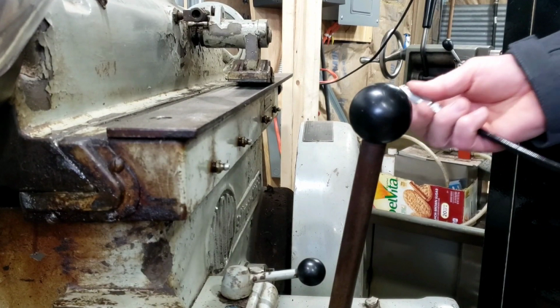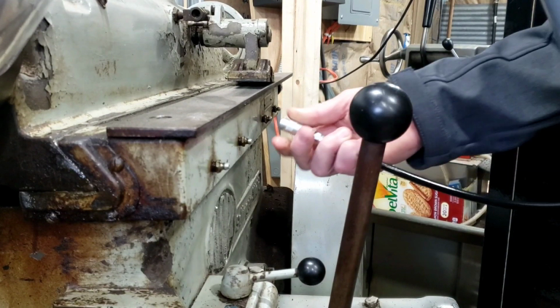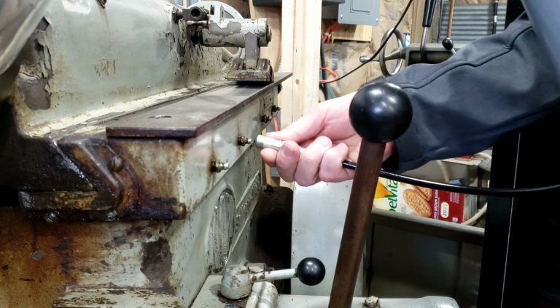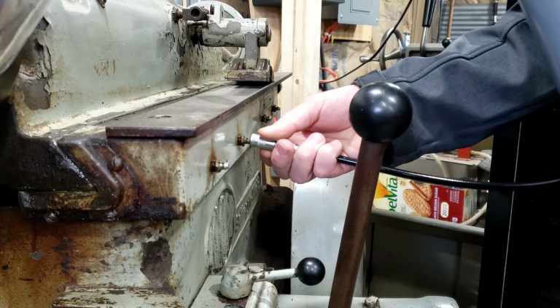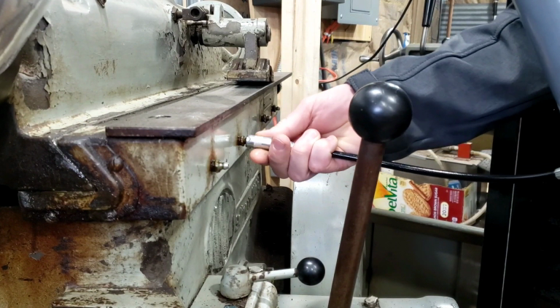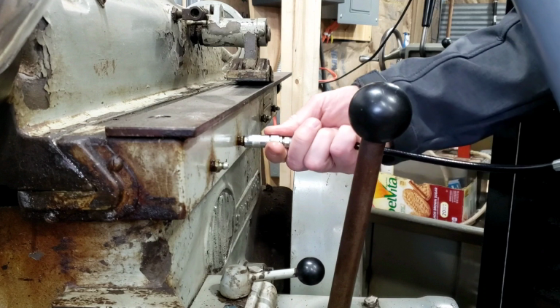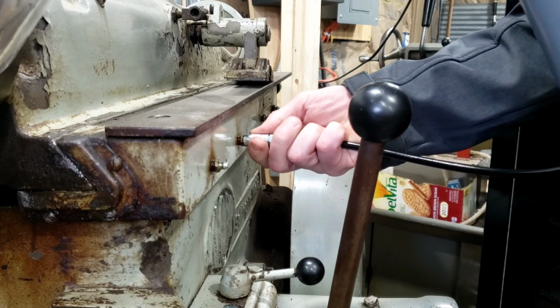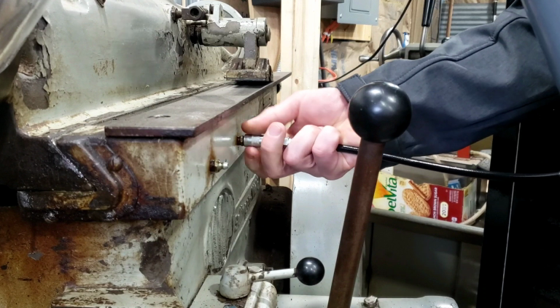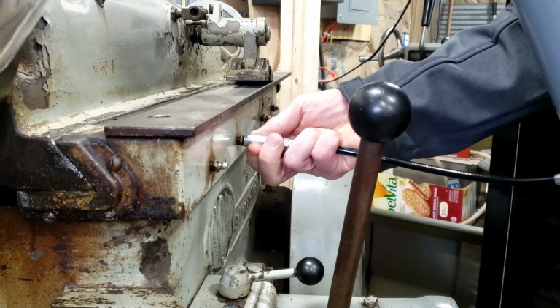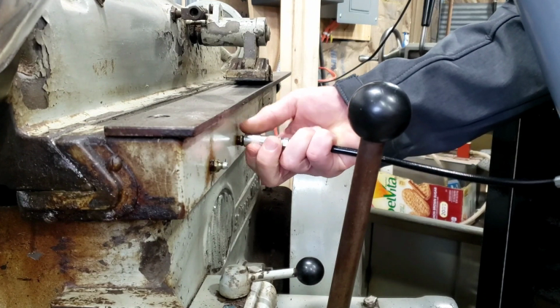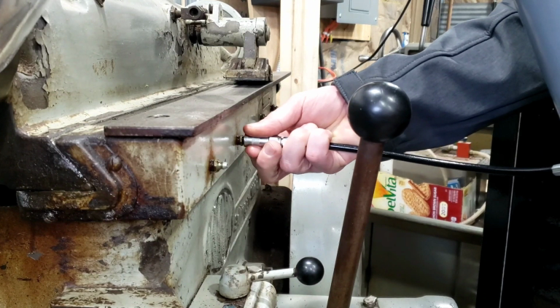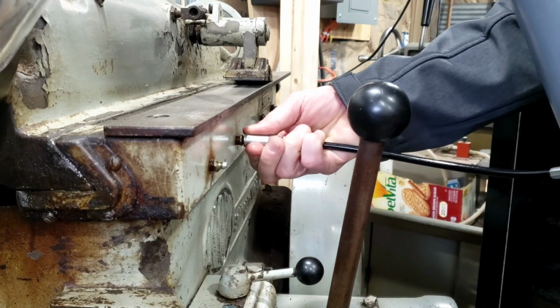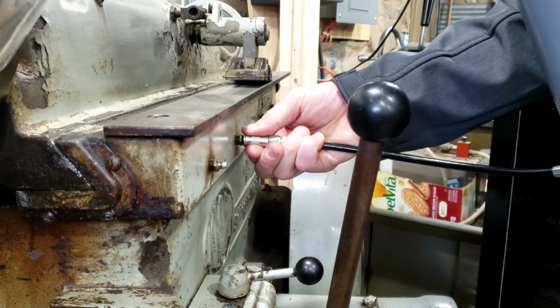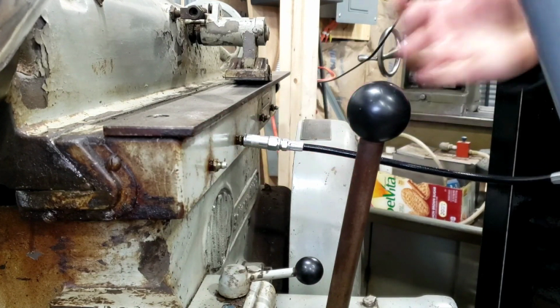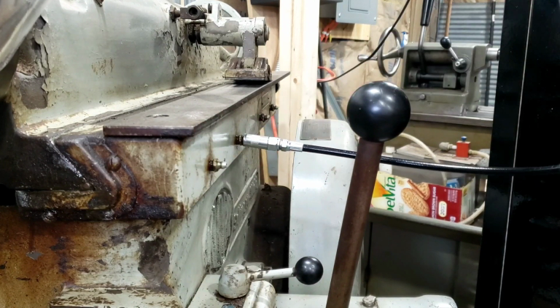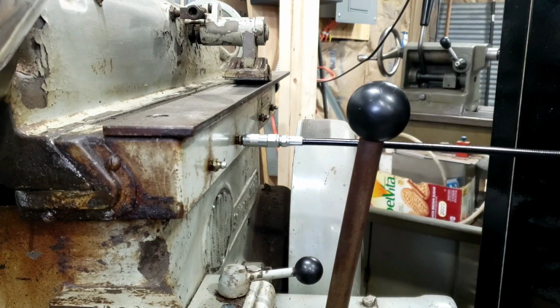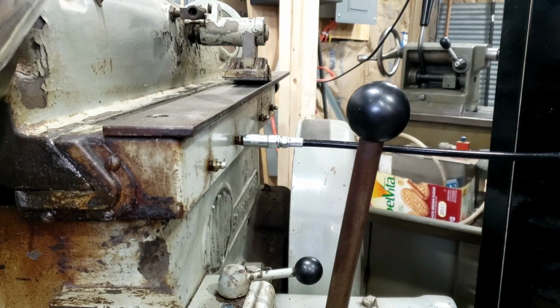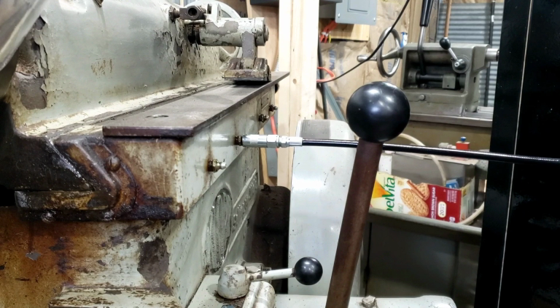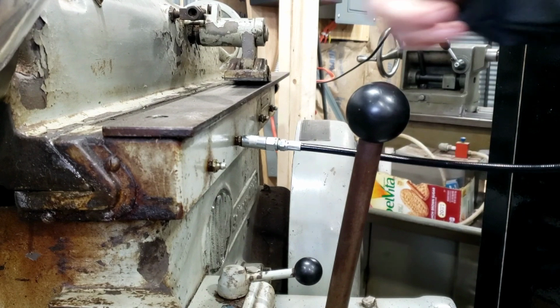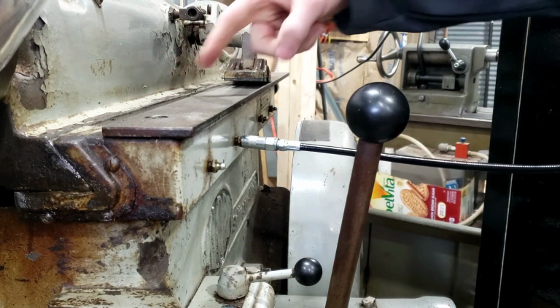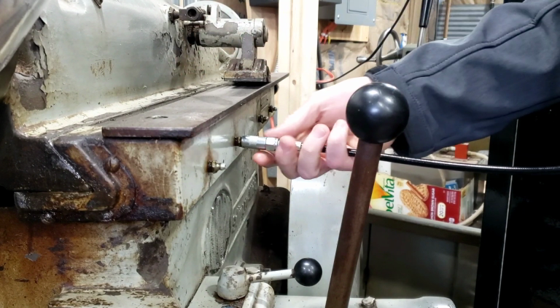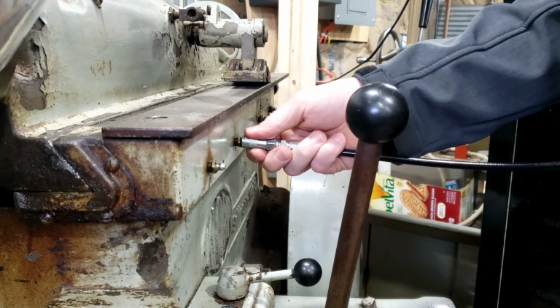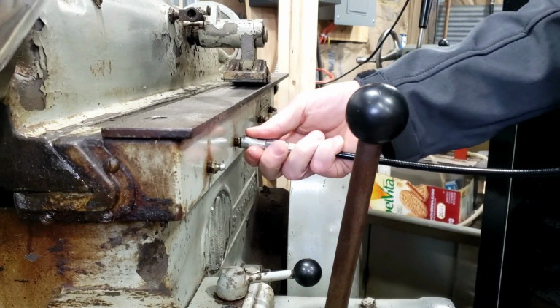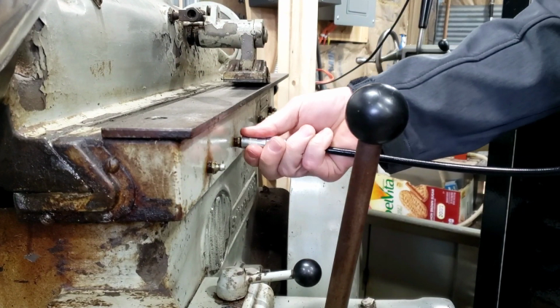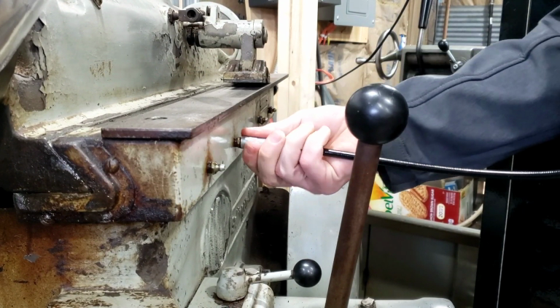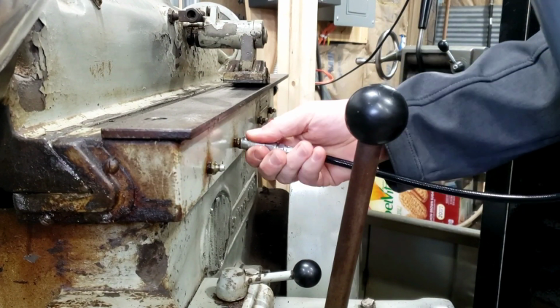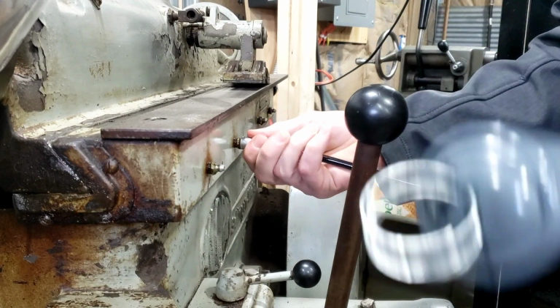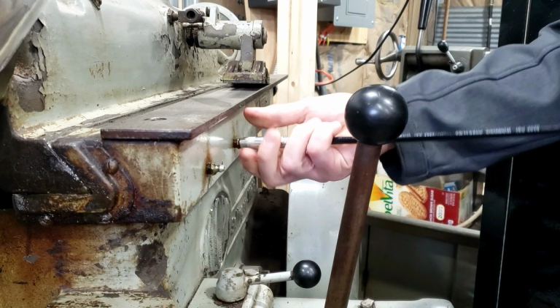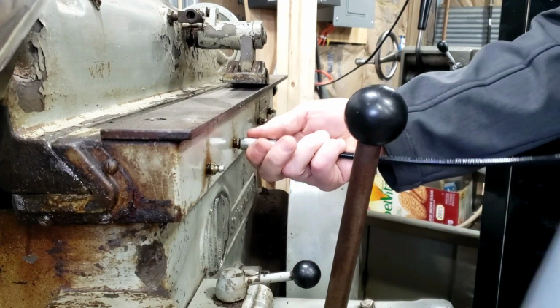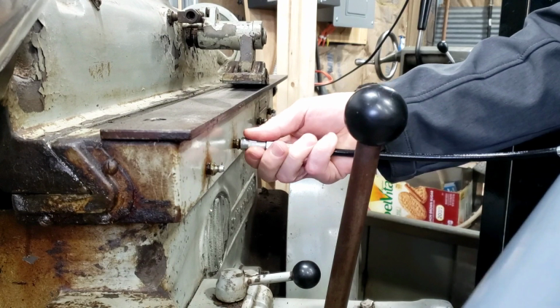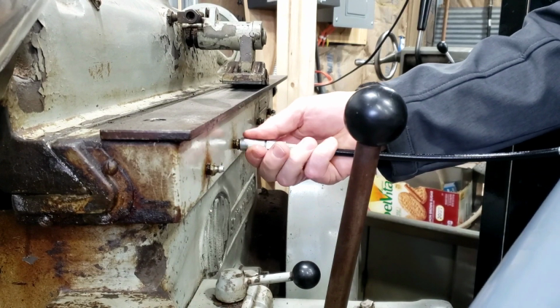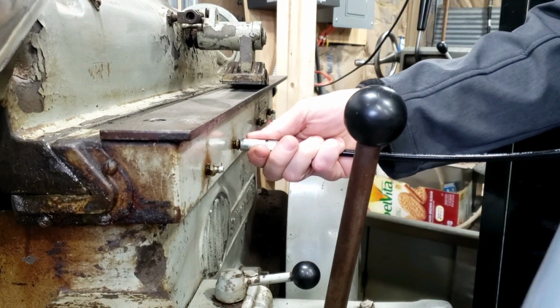When you get this all together it's pretty simple — just like greasing anything else. Lock these things on there because they tend to slide off, then give it a few pumps. You'll see oil coming out and you're good to go.